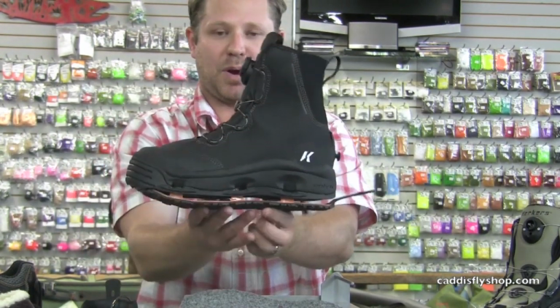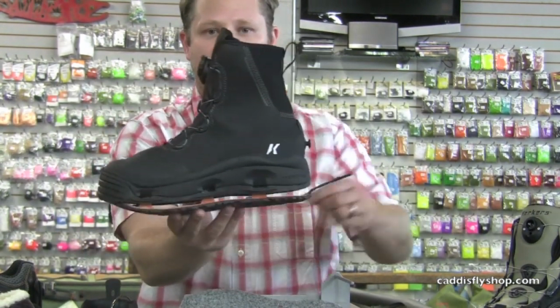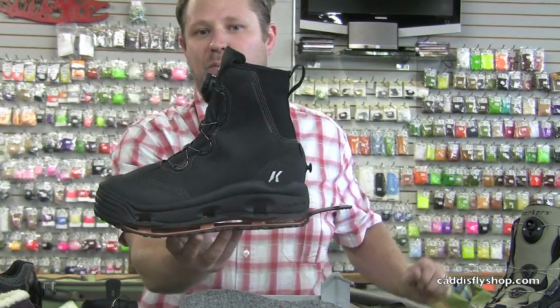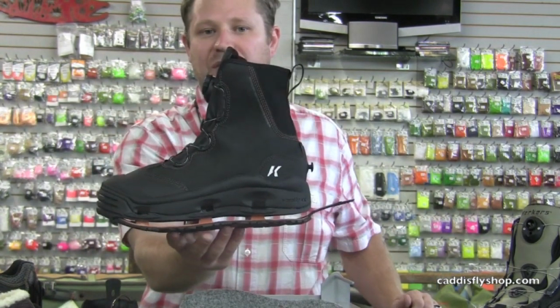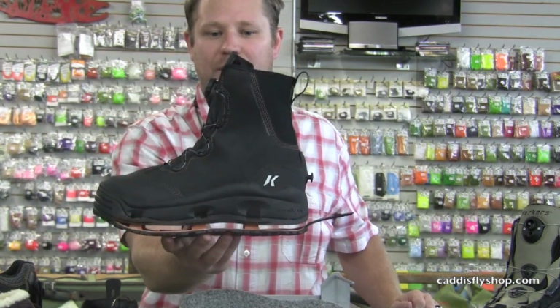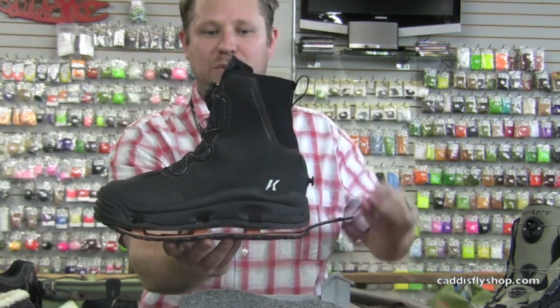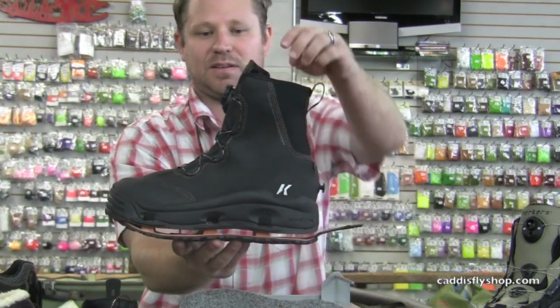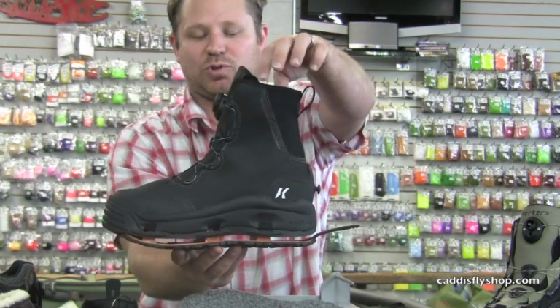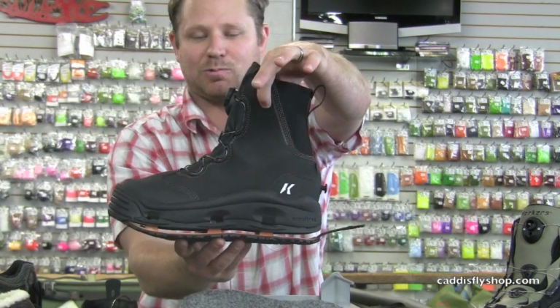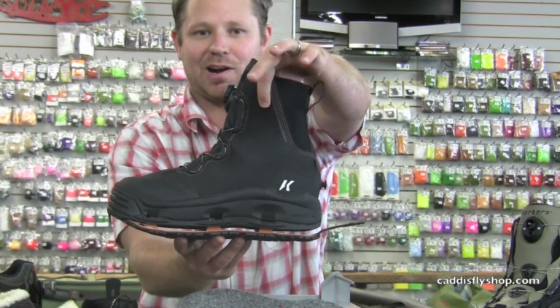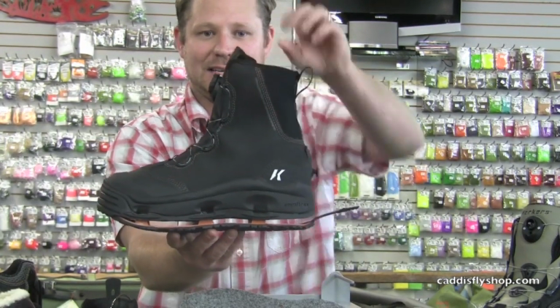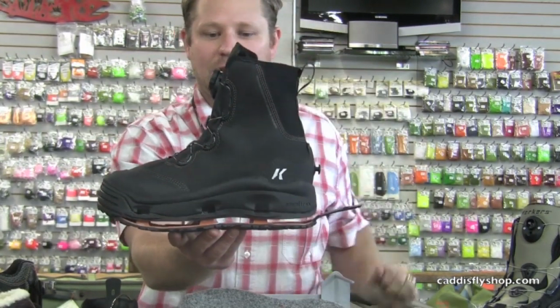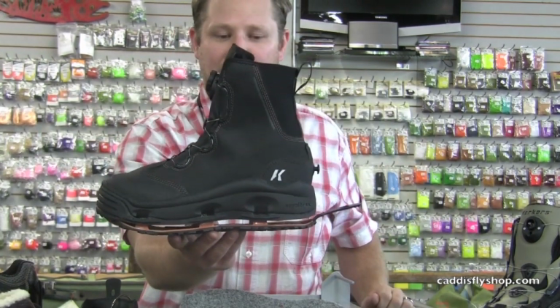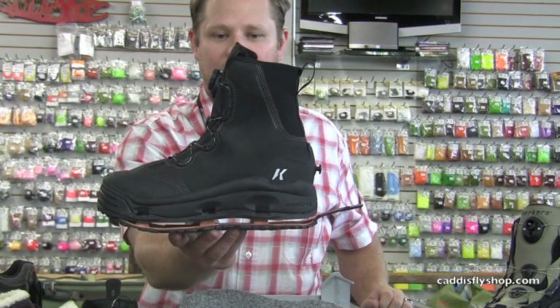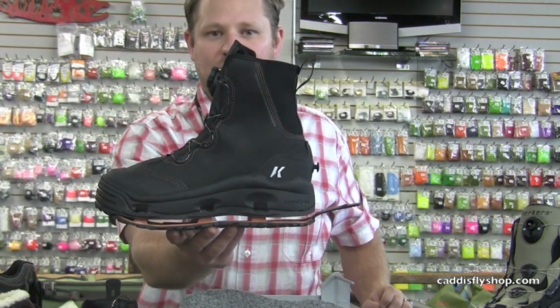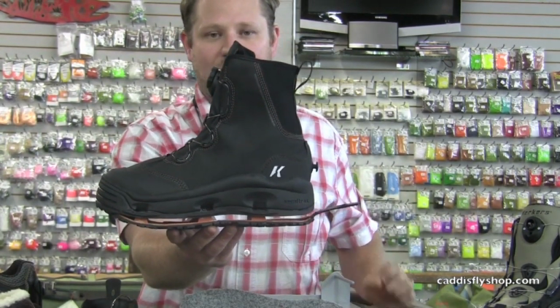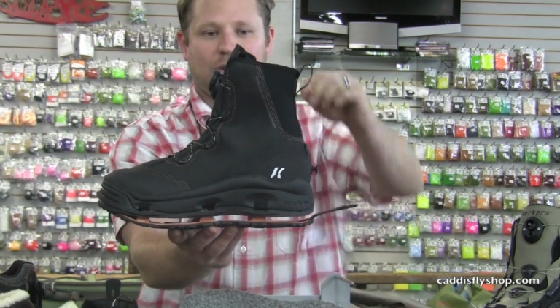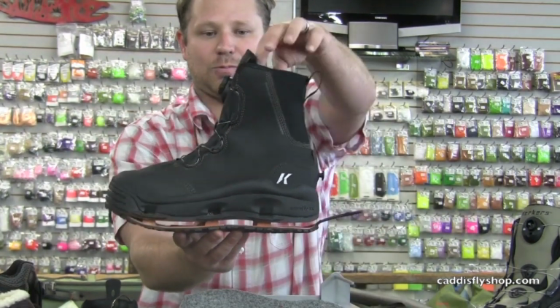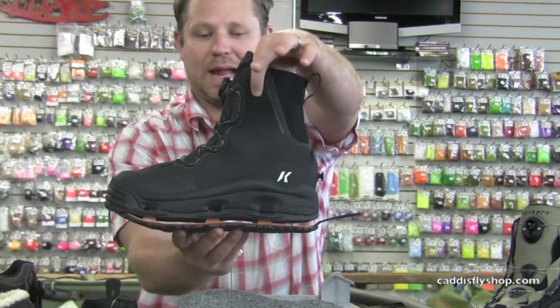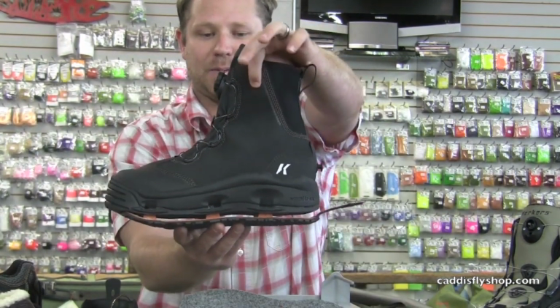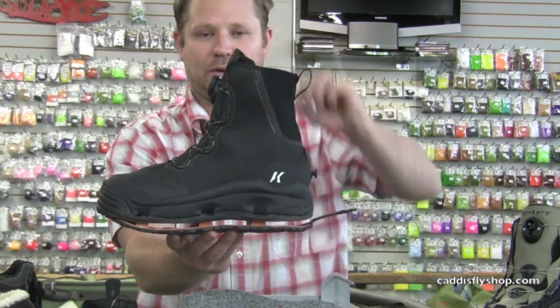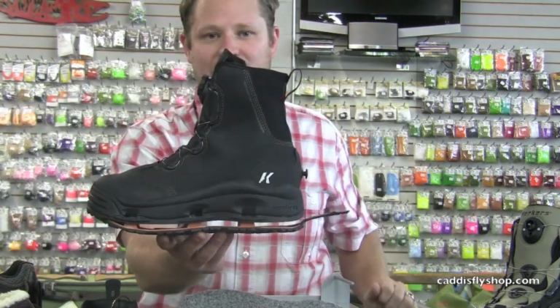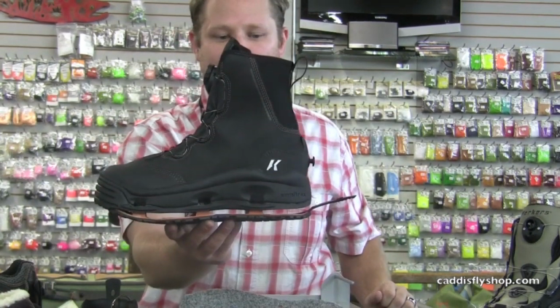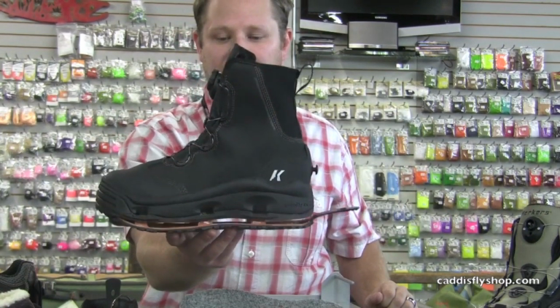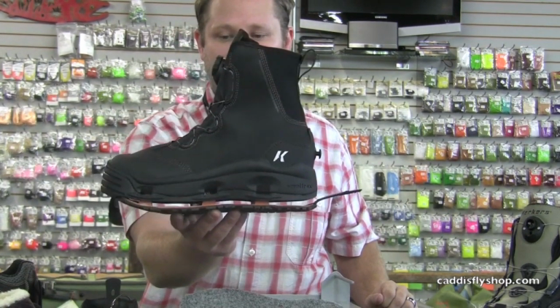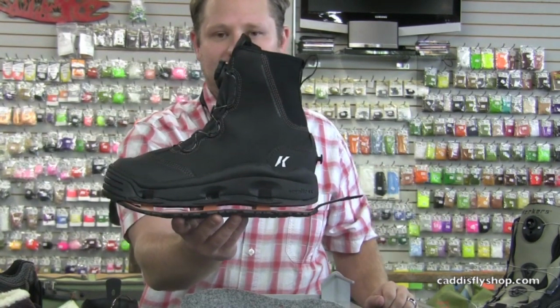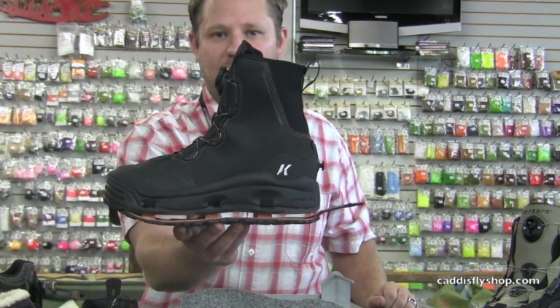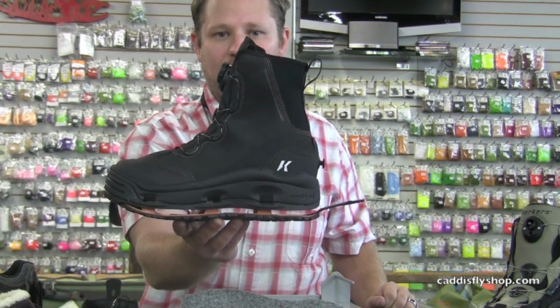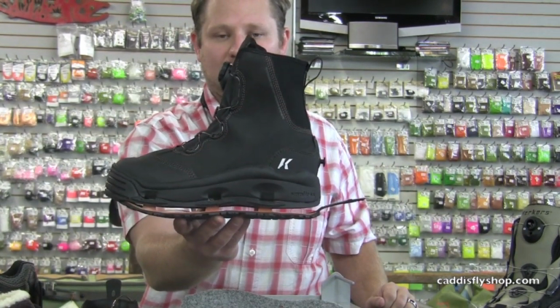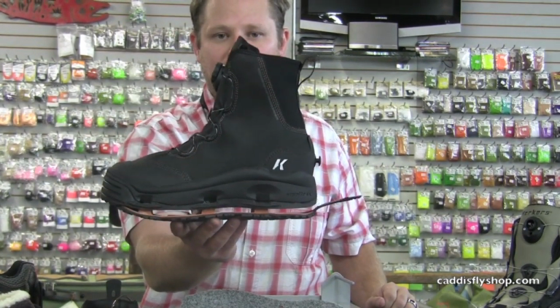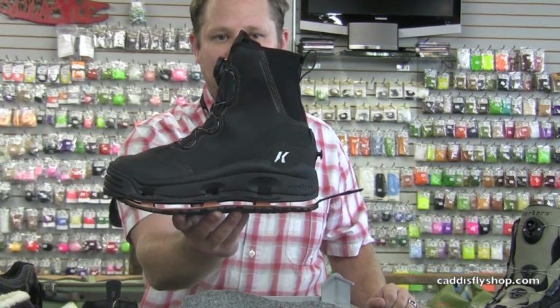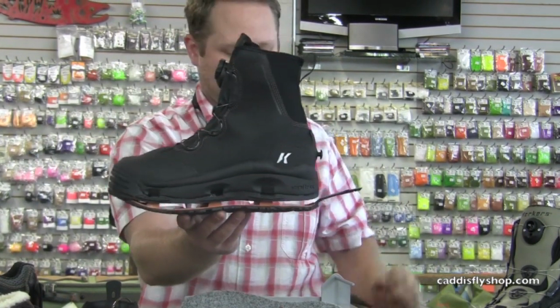Probably the most important thing about this boot is the 420 Rockguard D upper material — it's a rubber-like upper material that is incredibly durable and will keep this boot running for years.